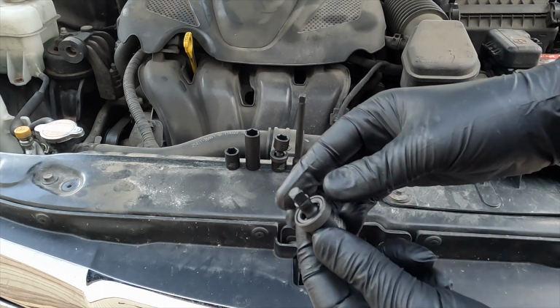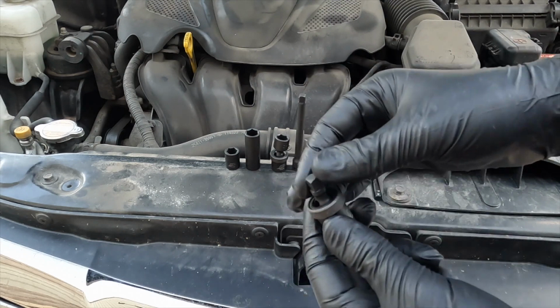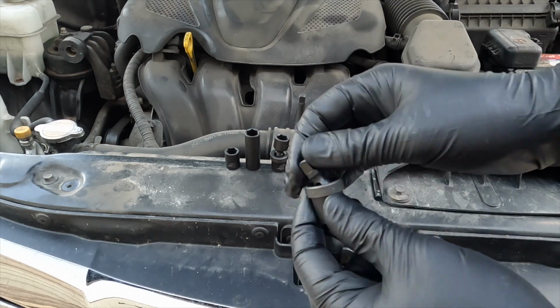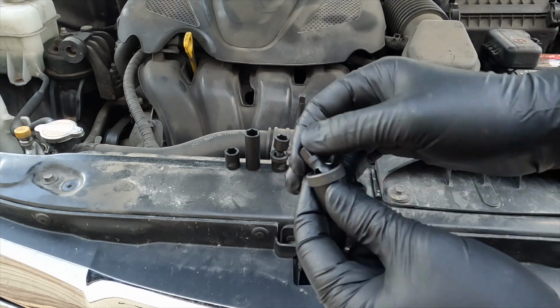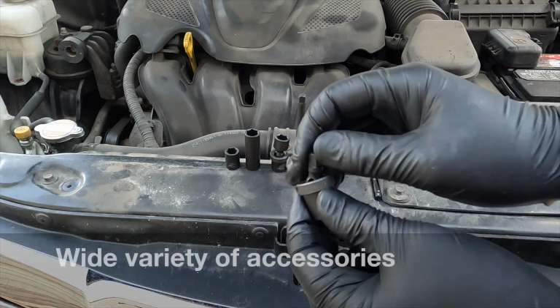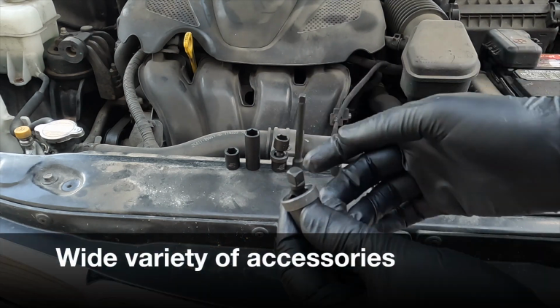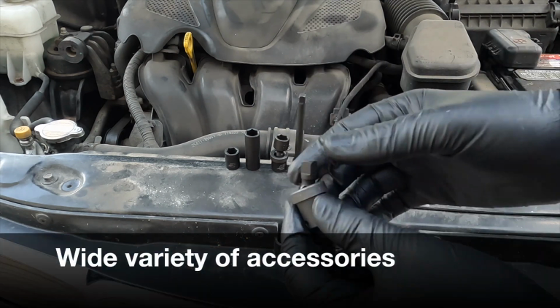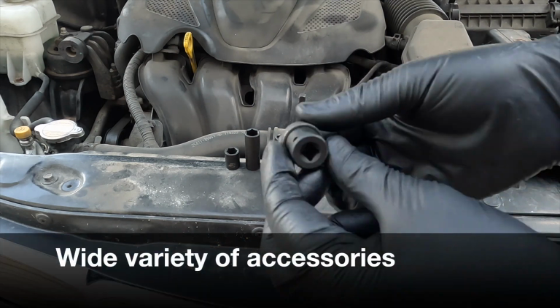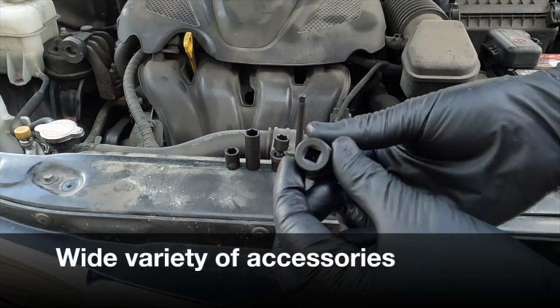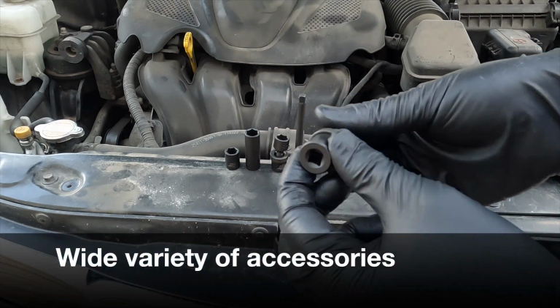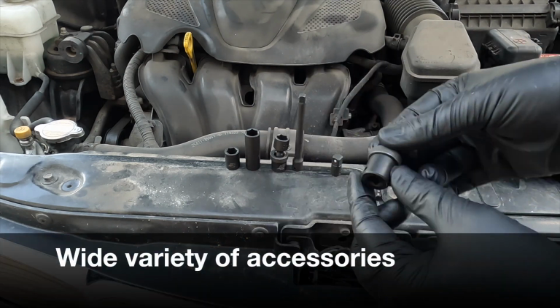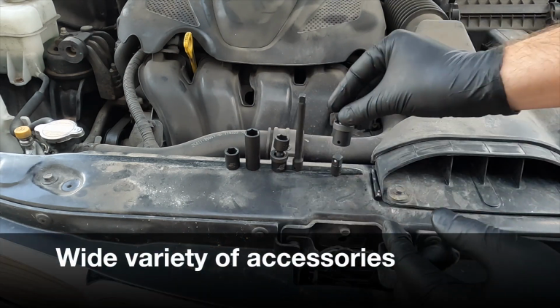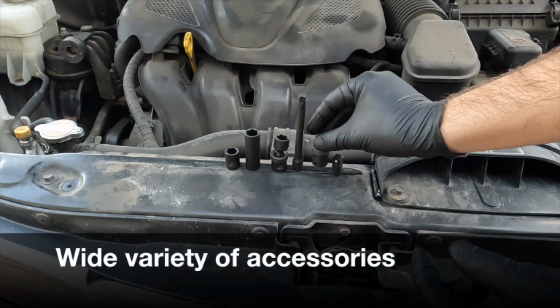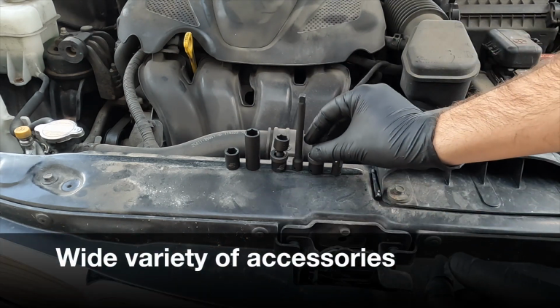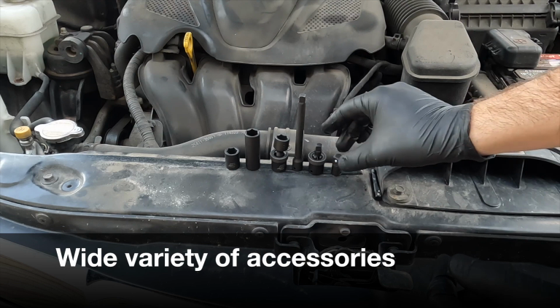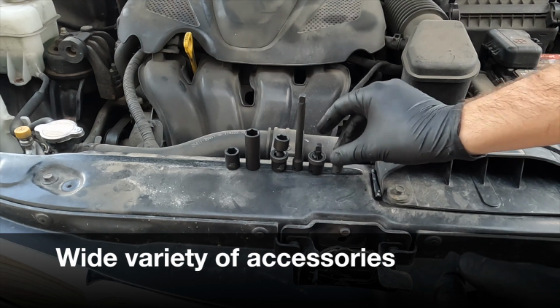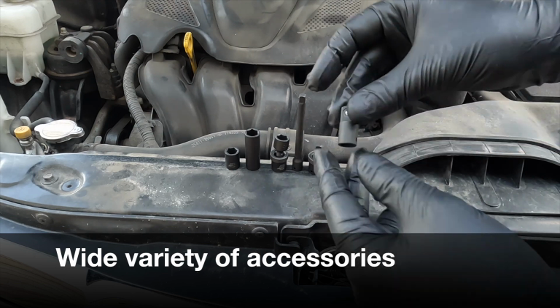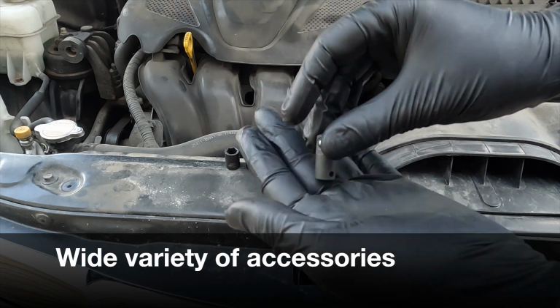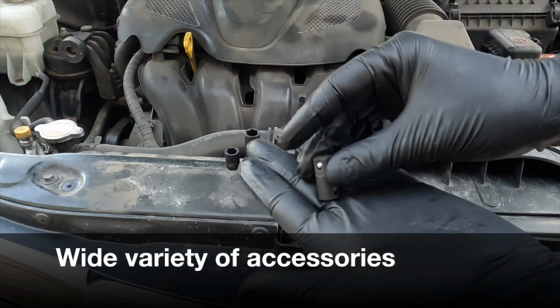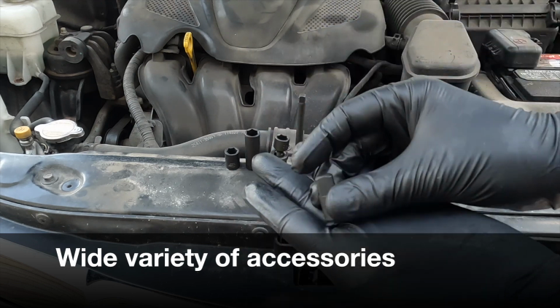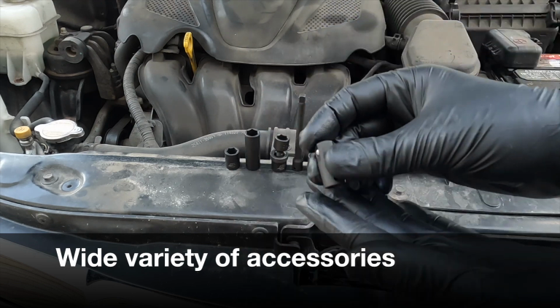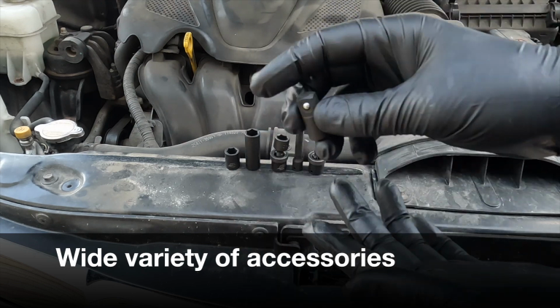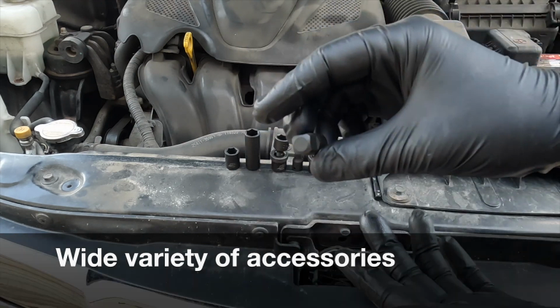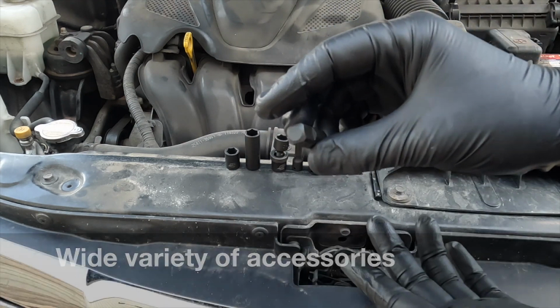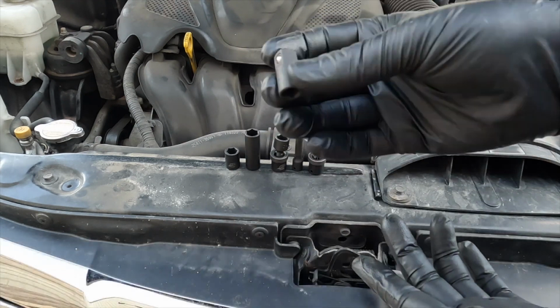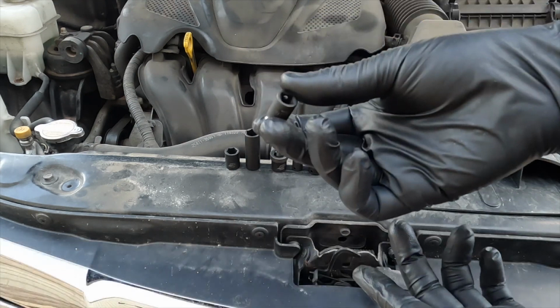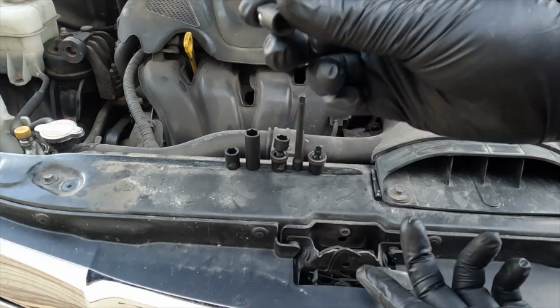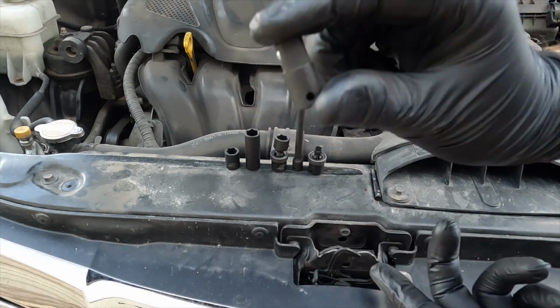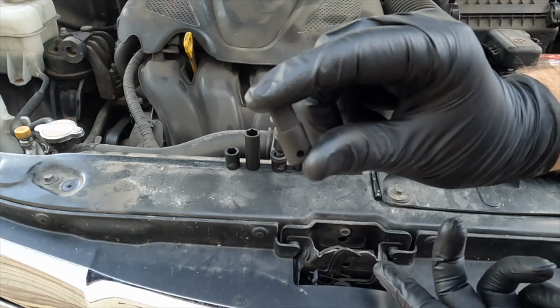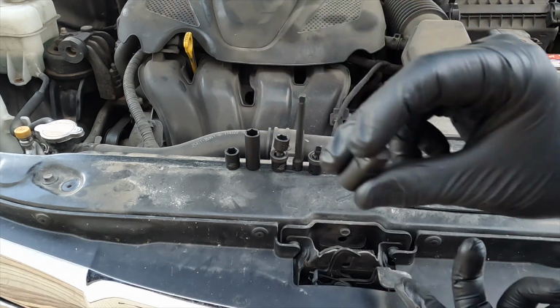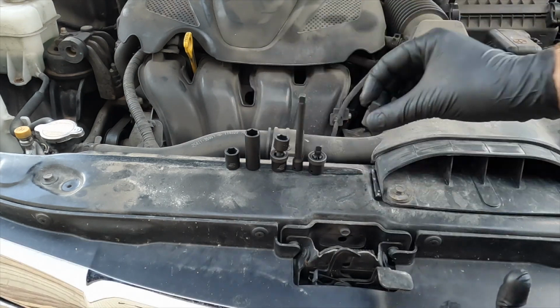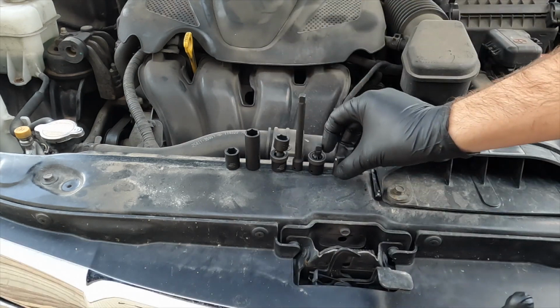The set also includes a 1/4-inch drive universal joint, 3 extension bars, a 1/4 to 3/8-inch adapter, and a 1/4-inch square-to-hex adapter.